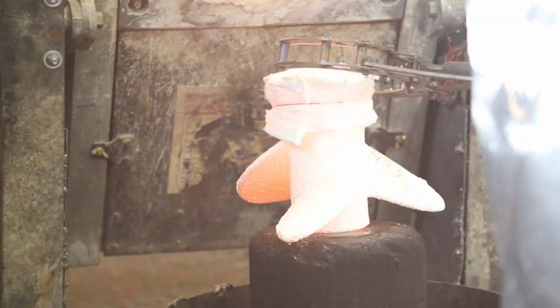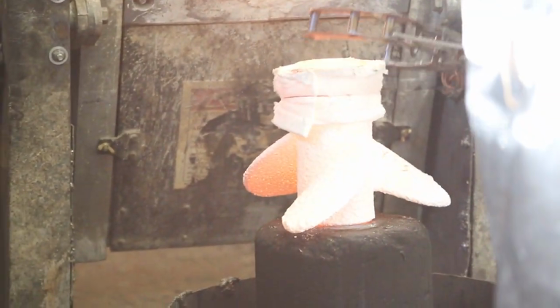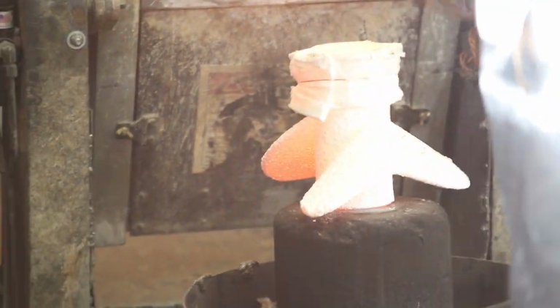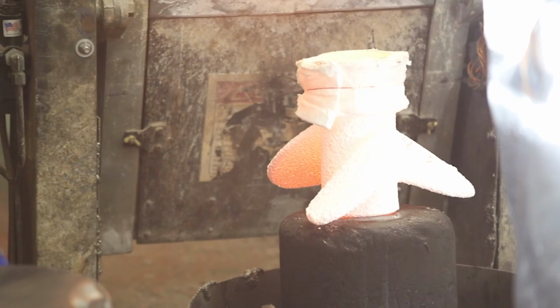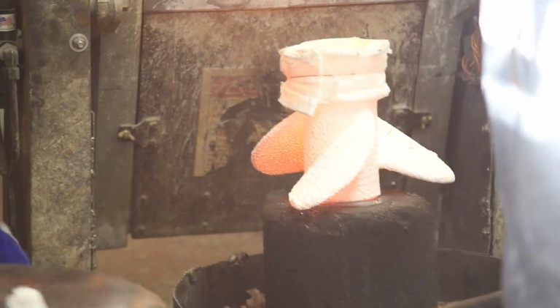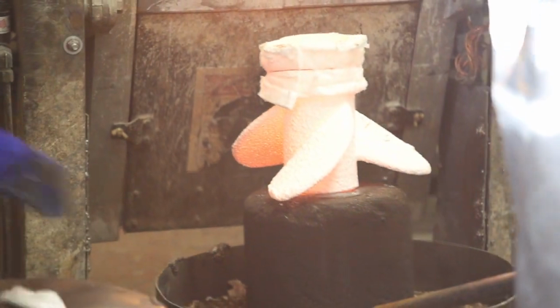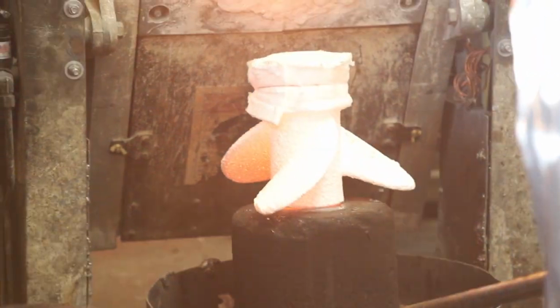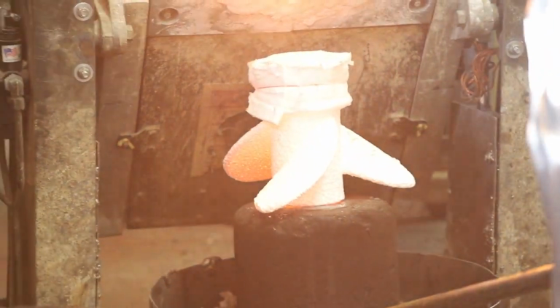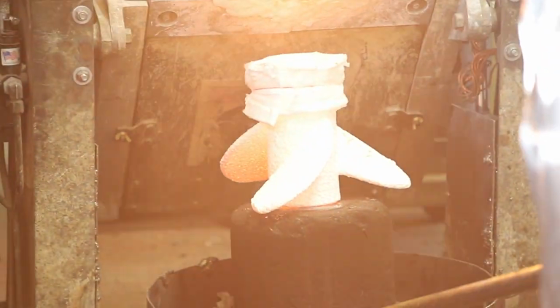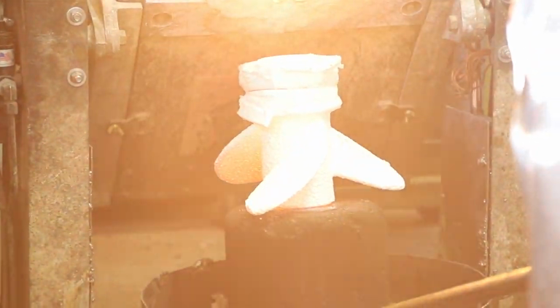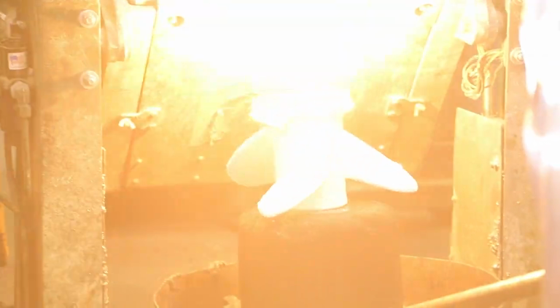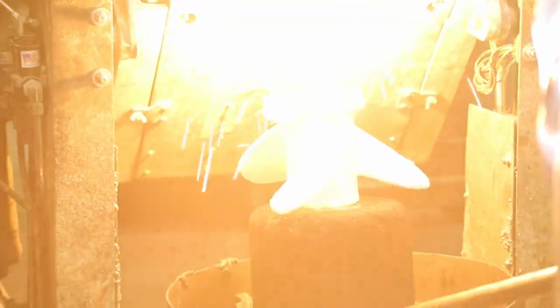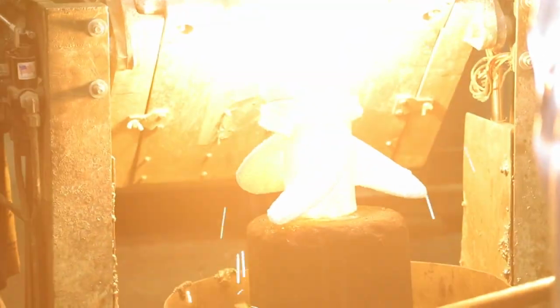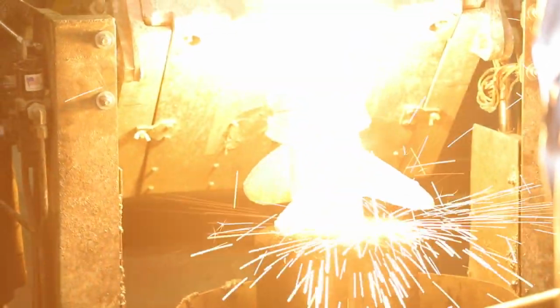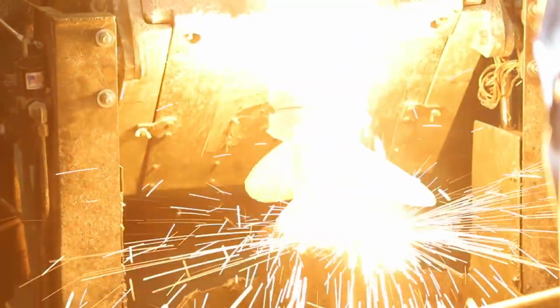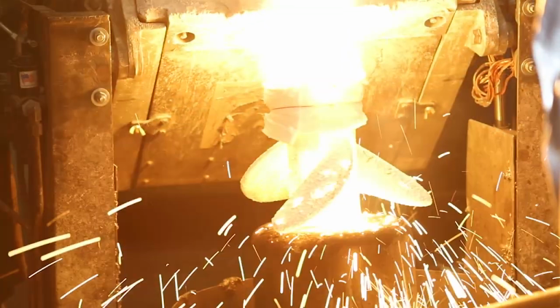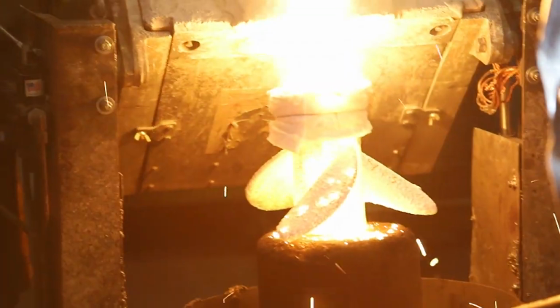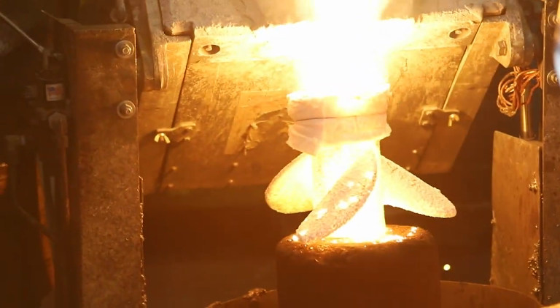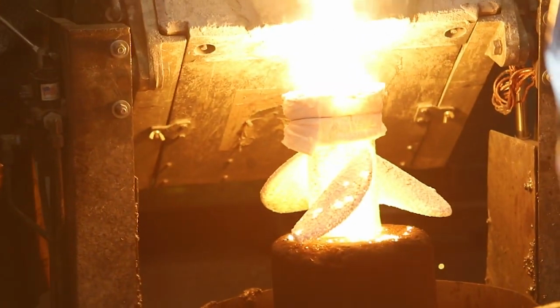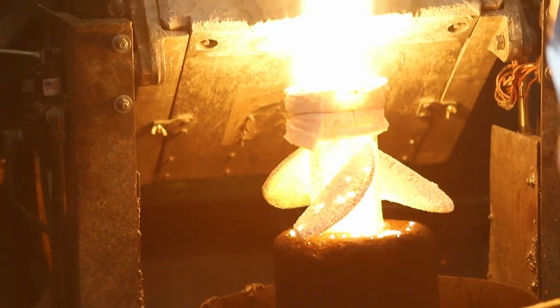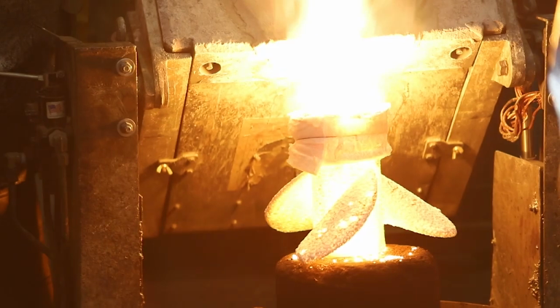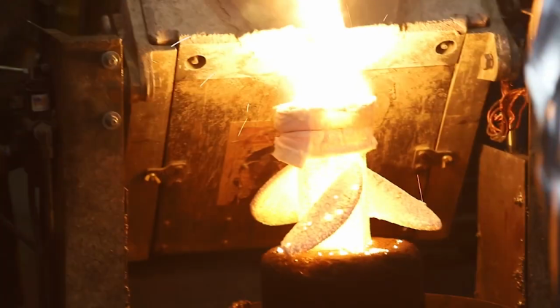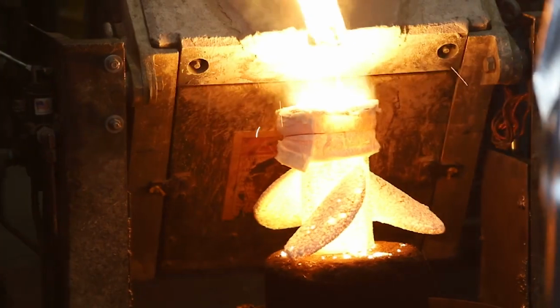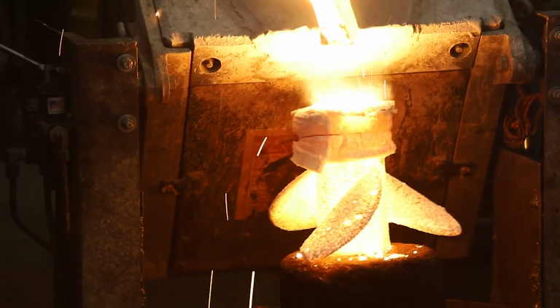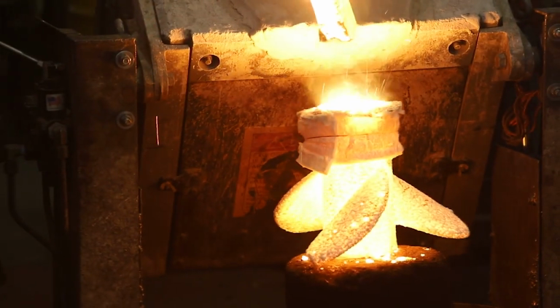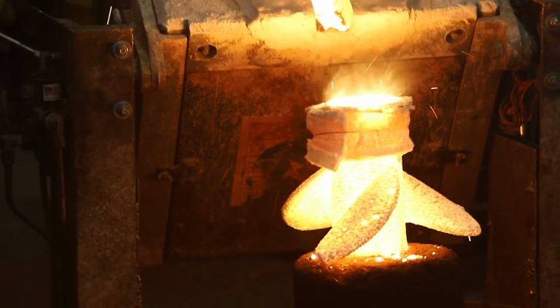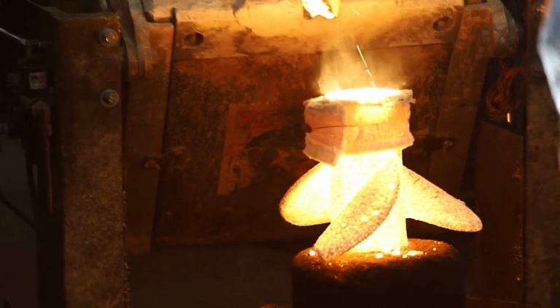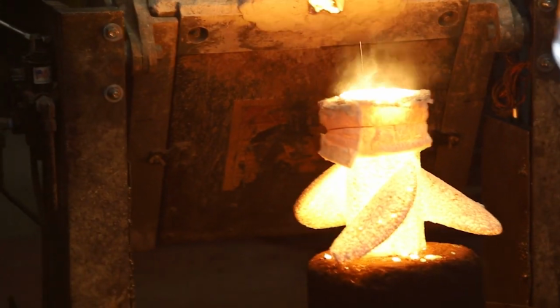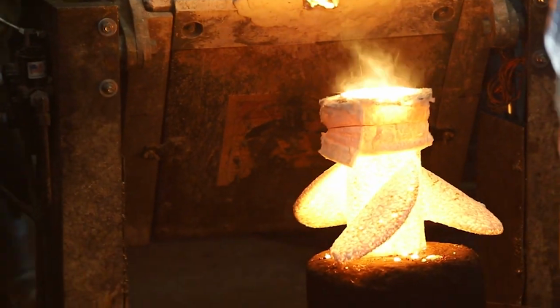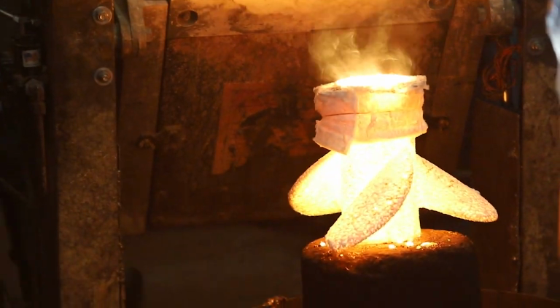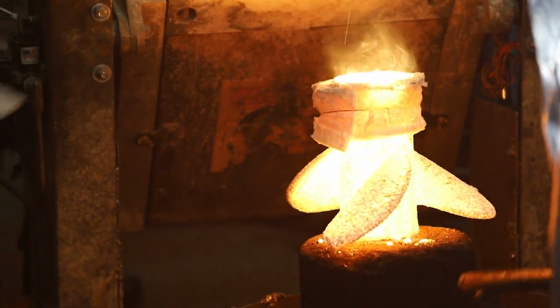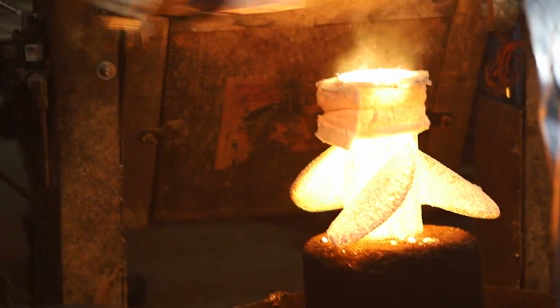Fire and metal. Prop production has changed a lot over the decades, as many of their lifelong employees will attest to. But those elements, and the drive for the perfect finished product, remain constant.